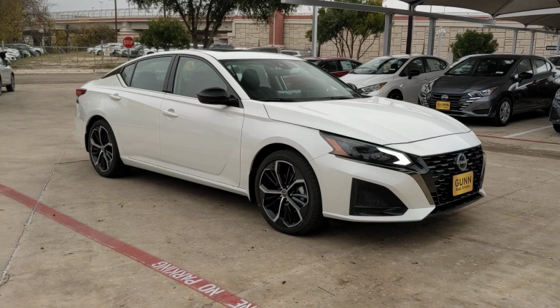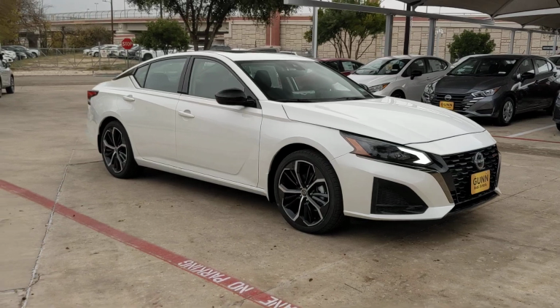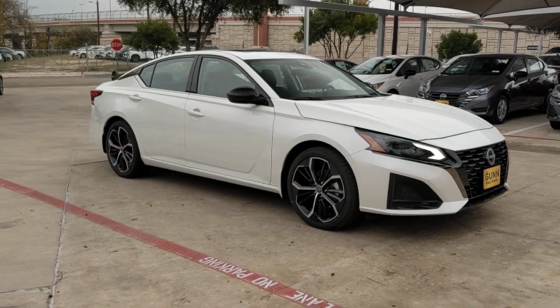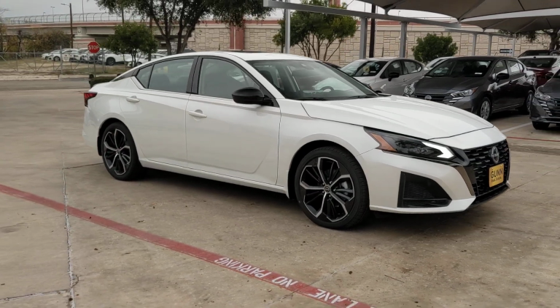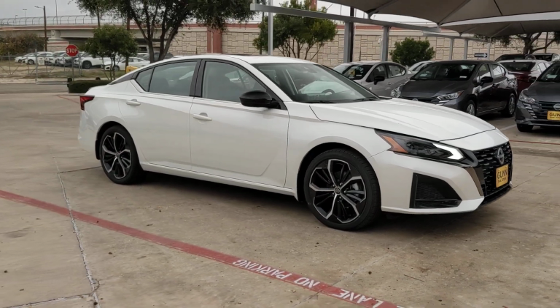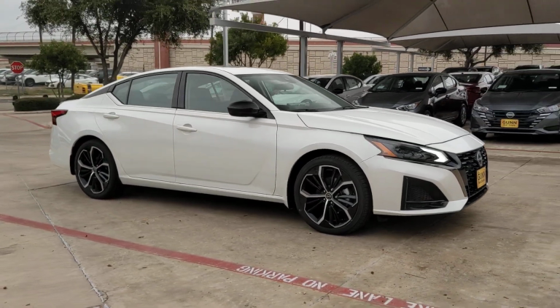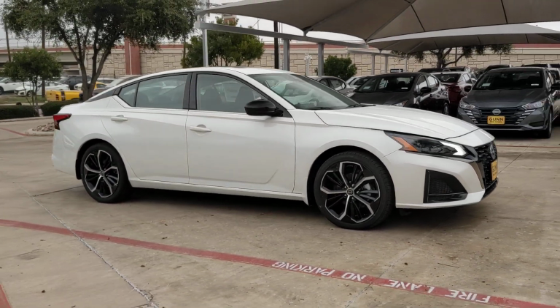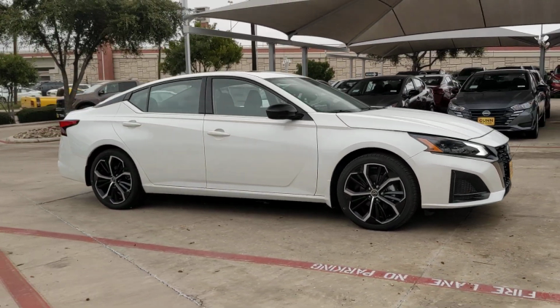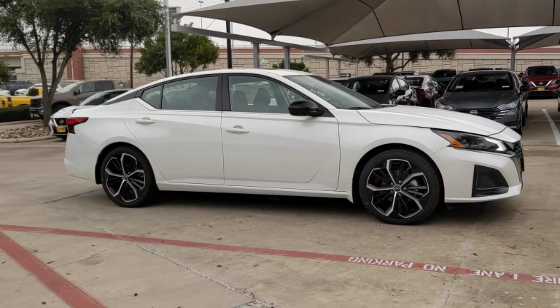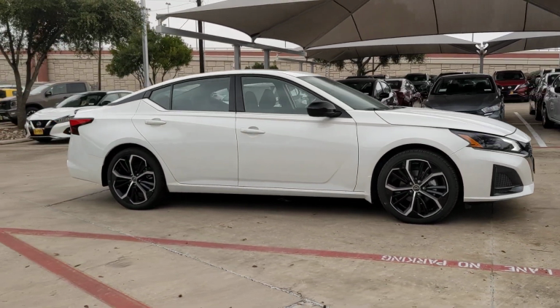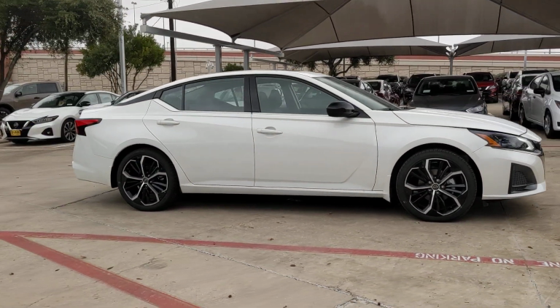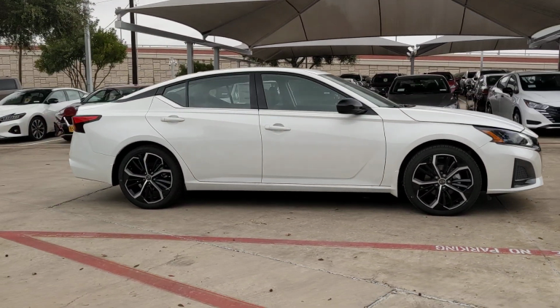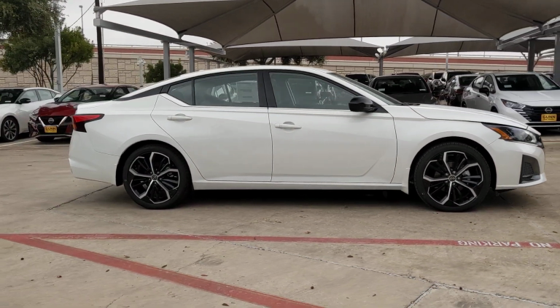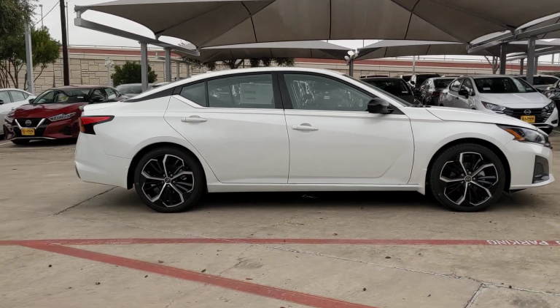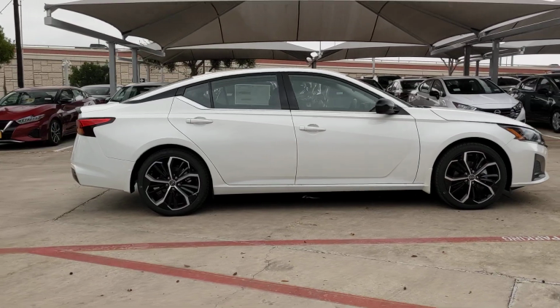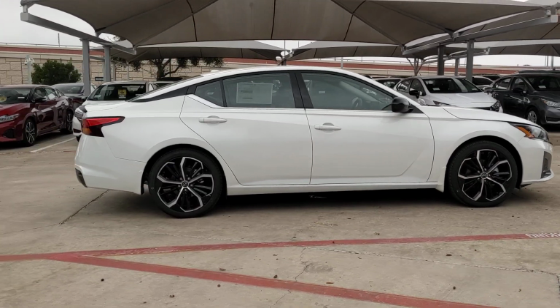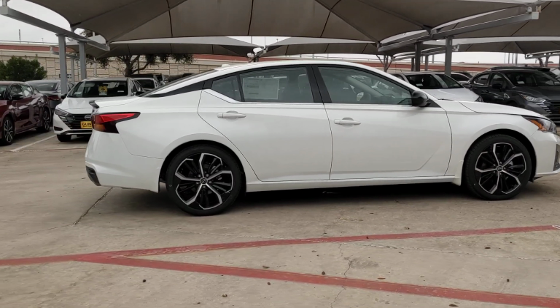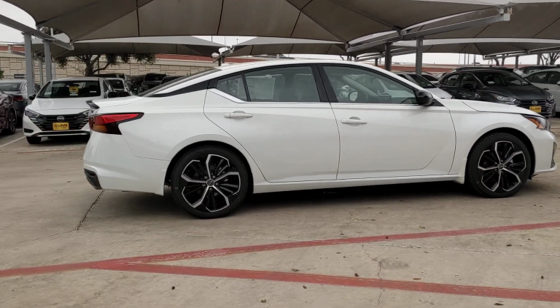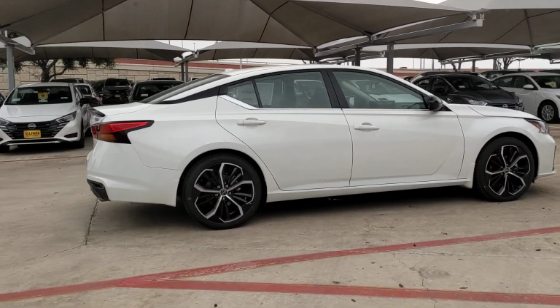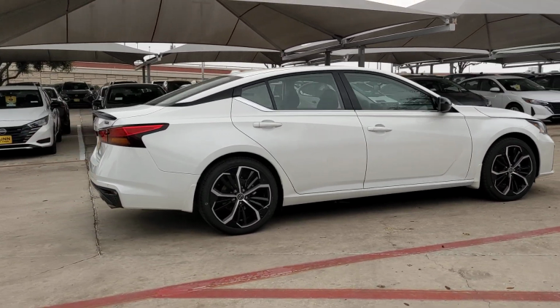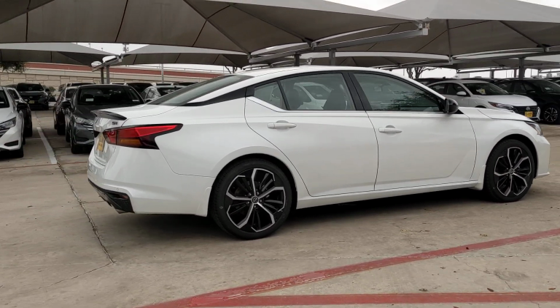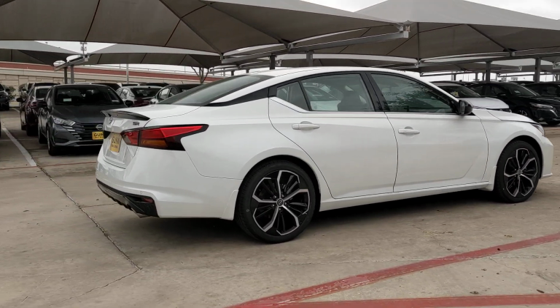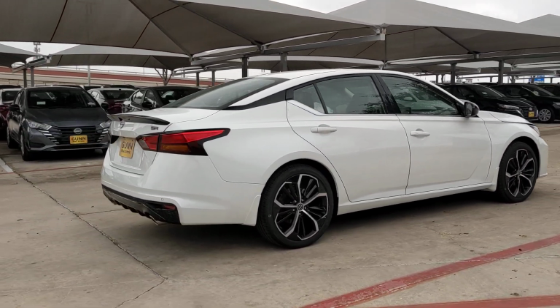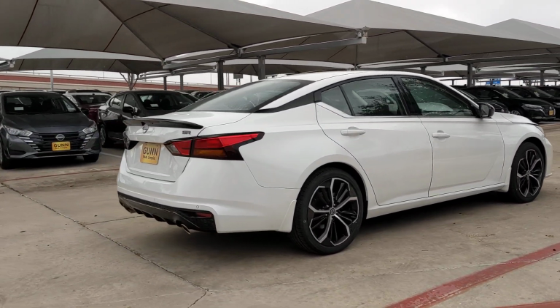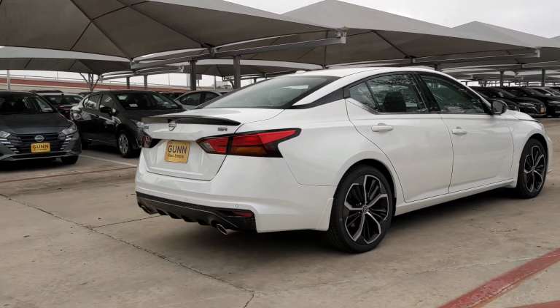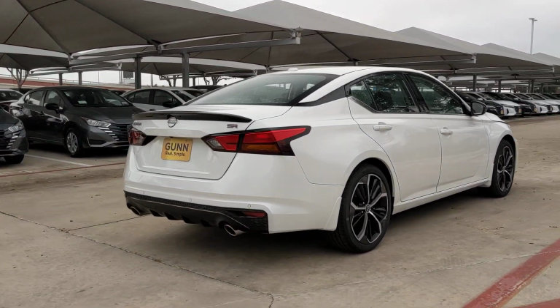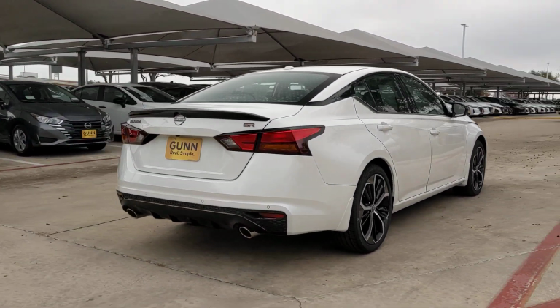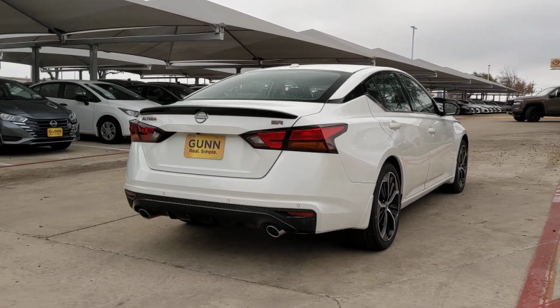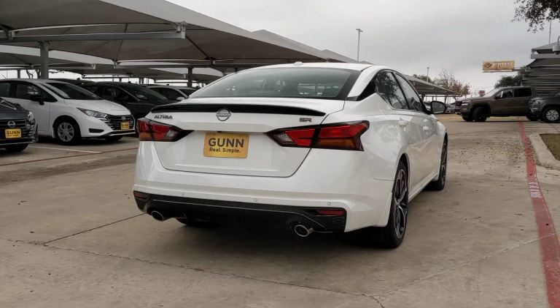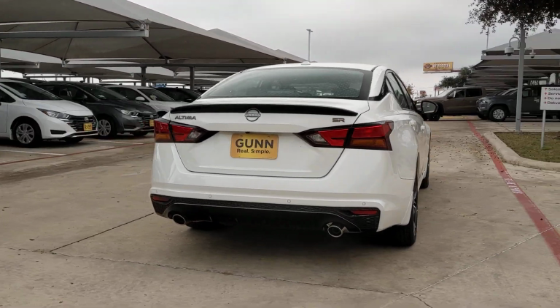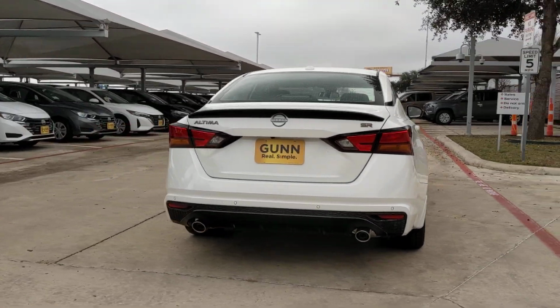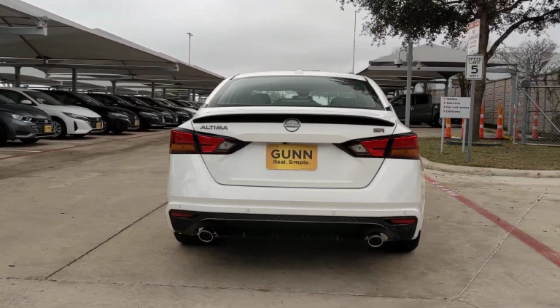Picture yourself in the 2024 Nissan Altima. Here's a stylish, family-friendly Nissan Altima, the mid-size sedan with available all-wheel drive and standard driver assist safety features.